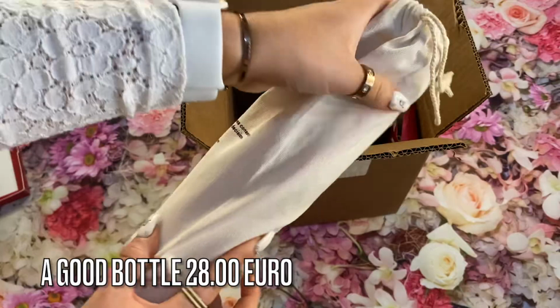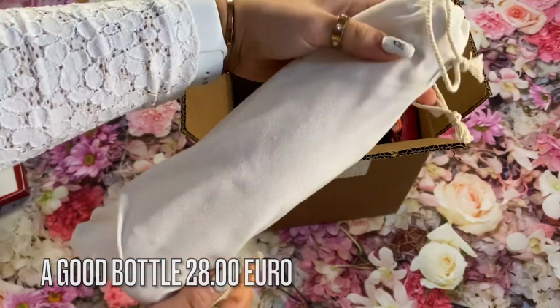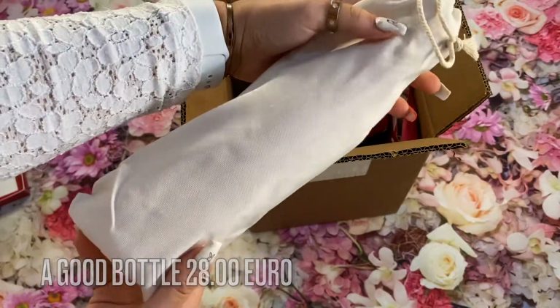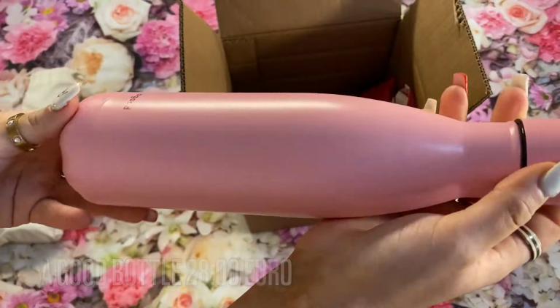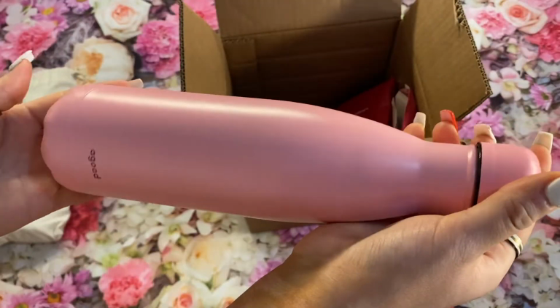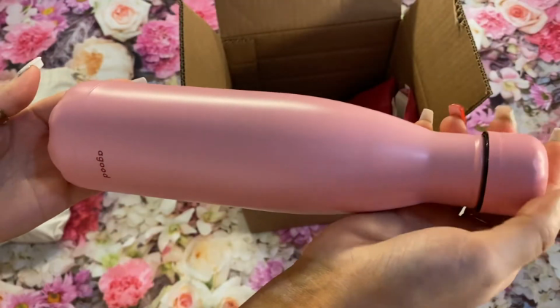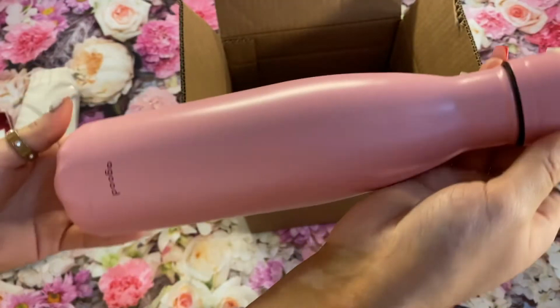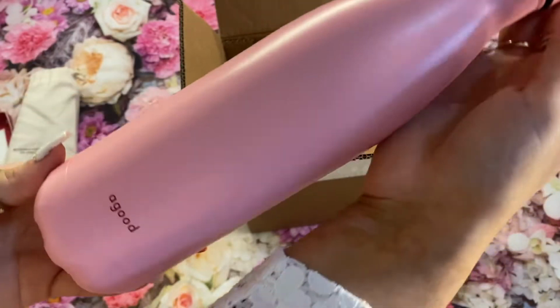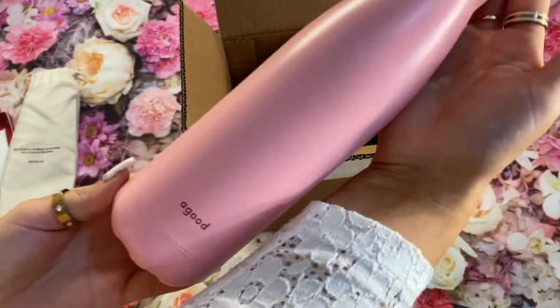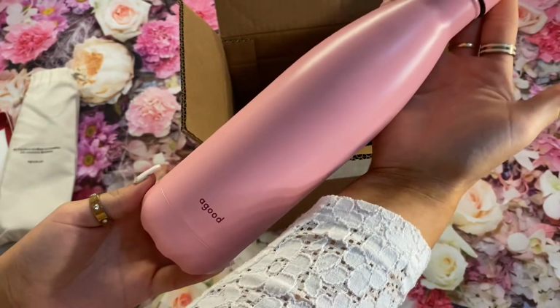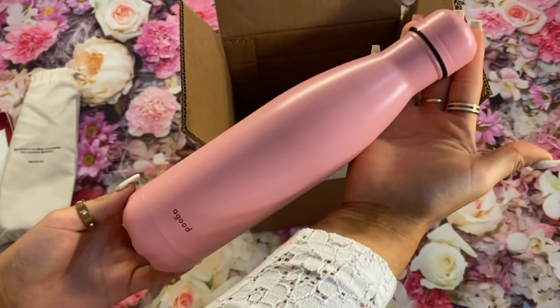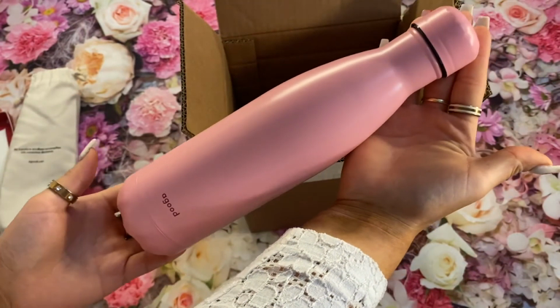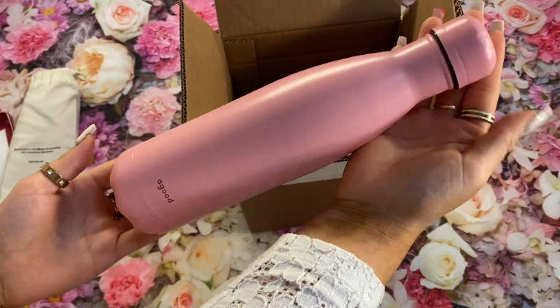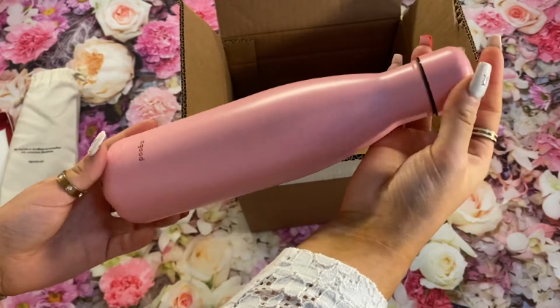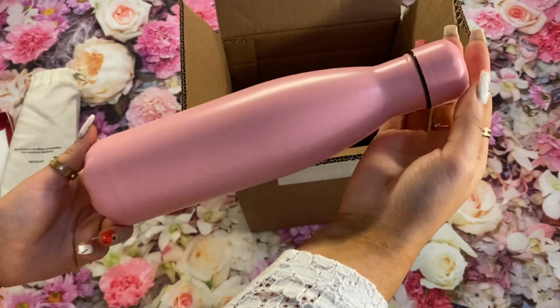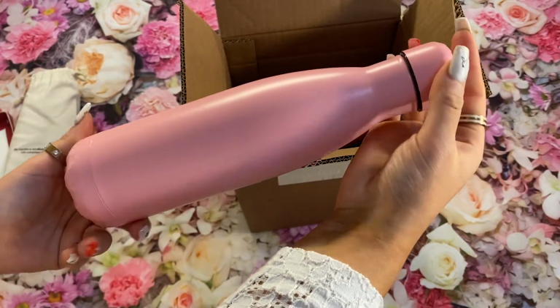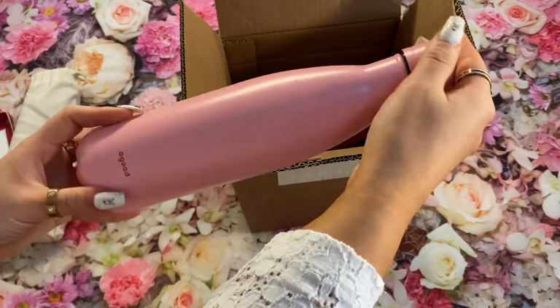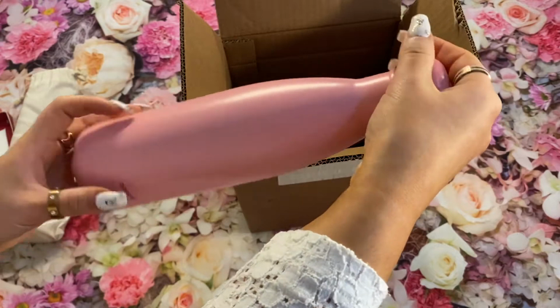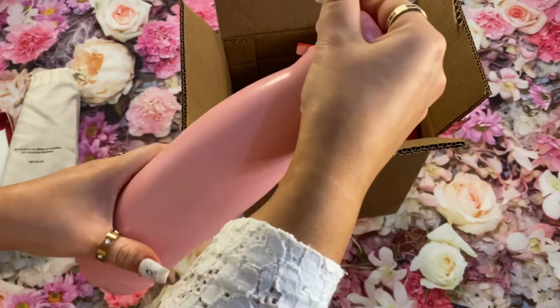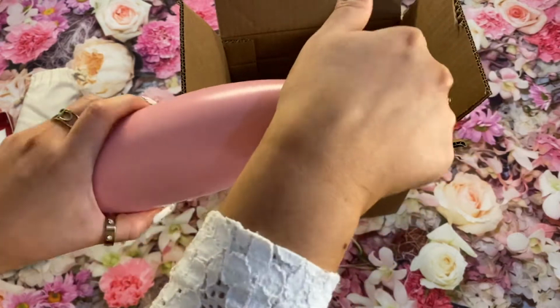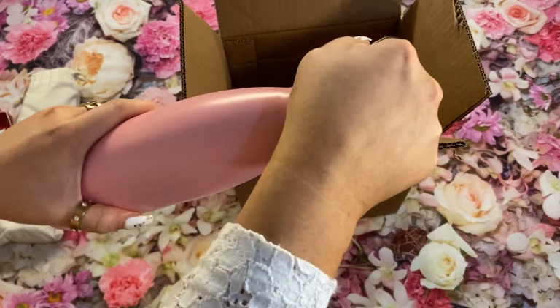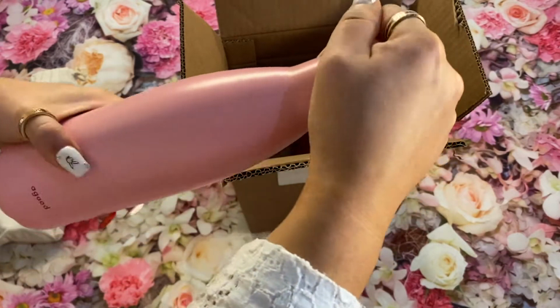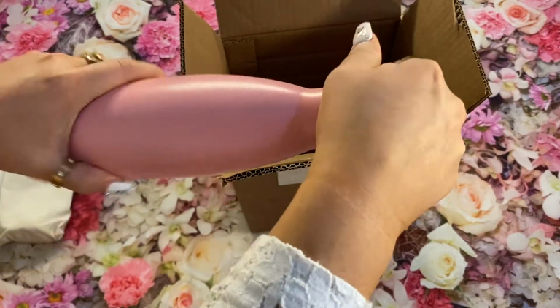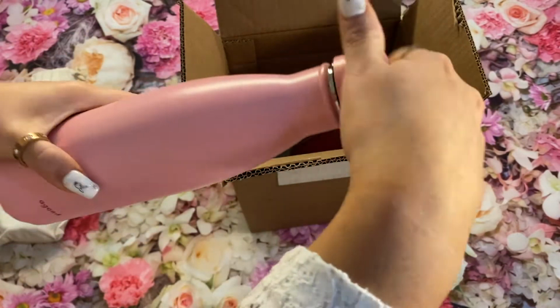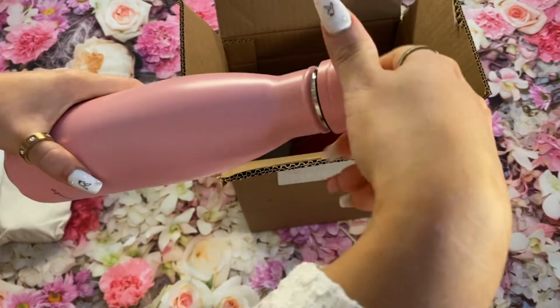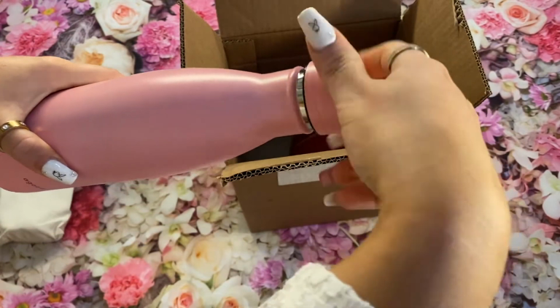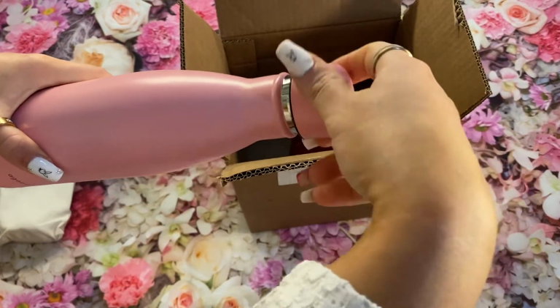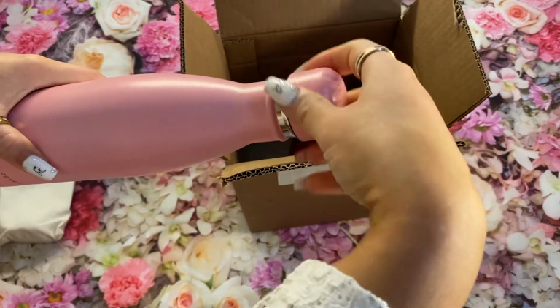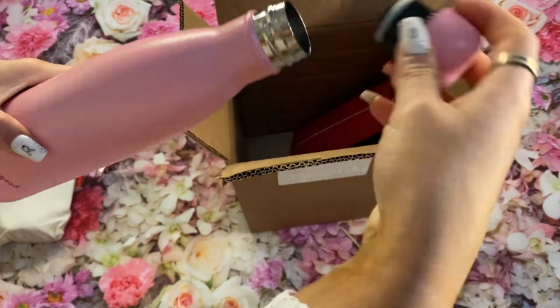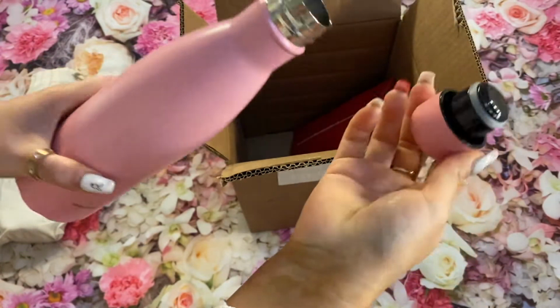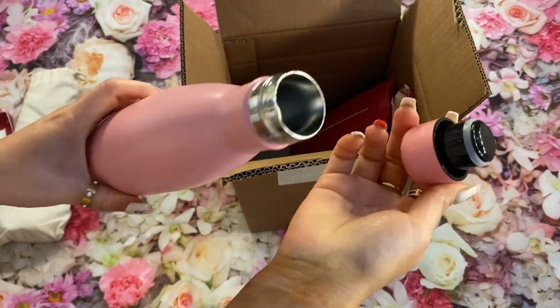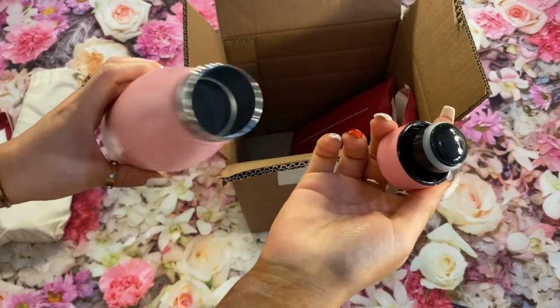Next we have the A Good Bottle. This retails for 28 euro and comes in dusty pink, charcoal black, grass green, grey, lemon yellow and pomegranate red.